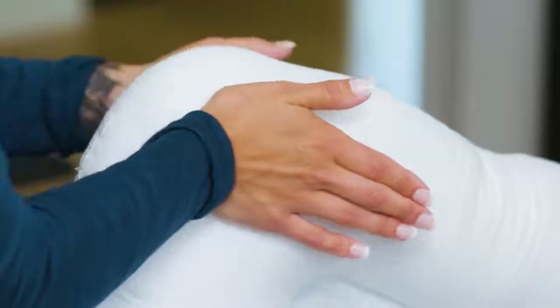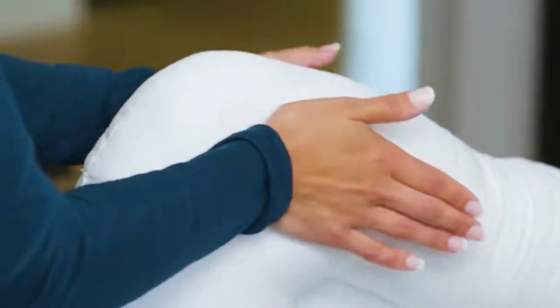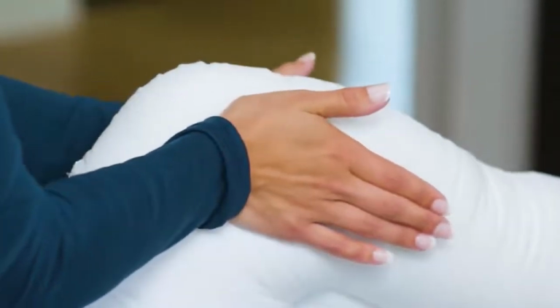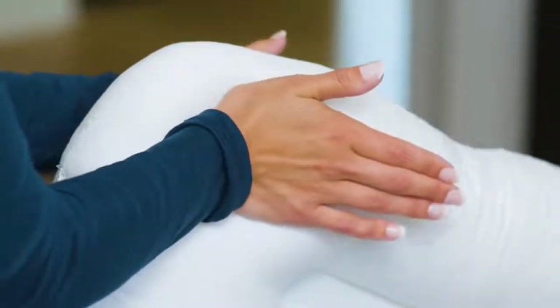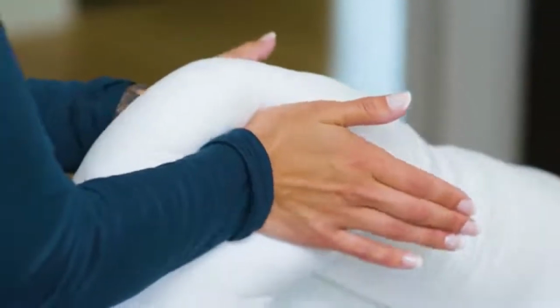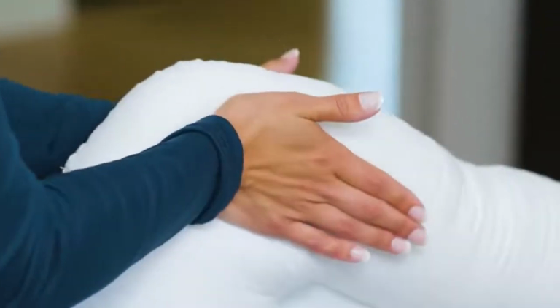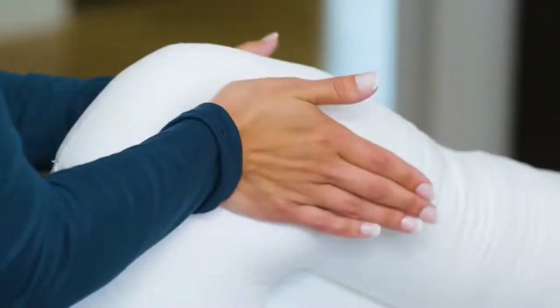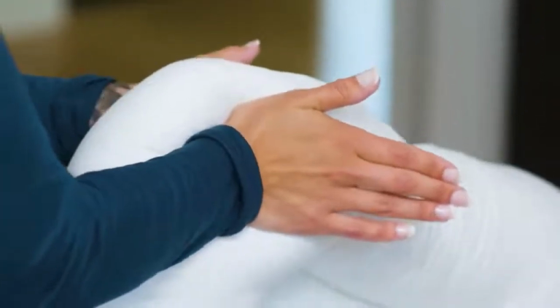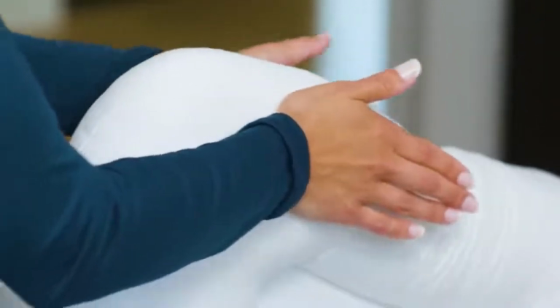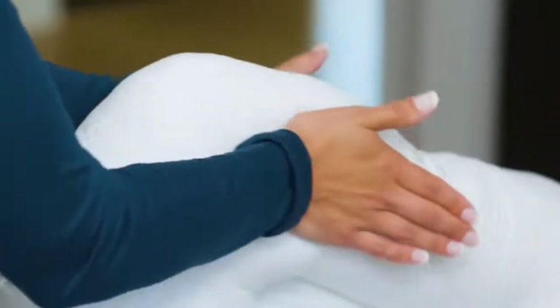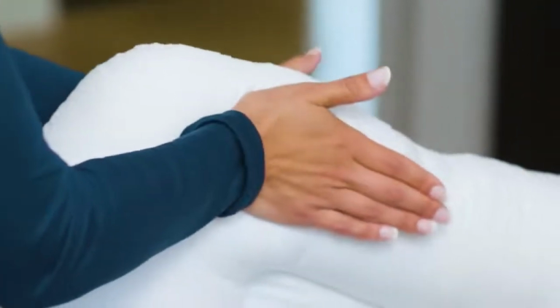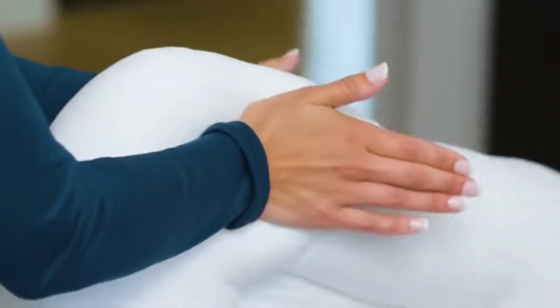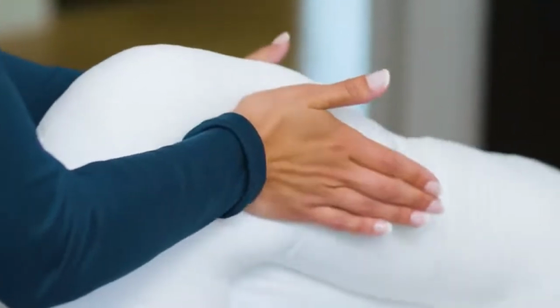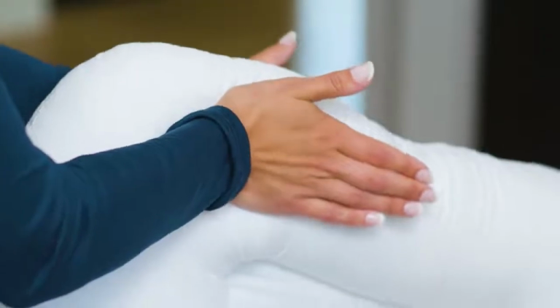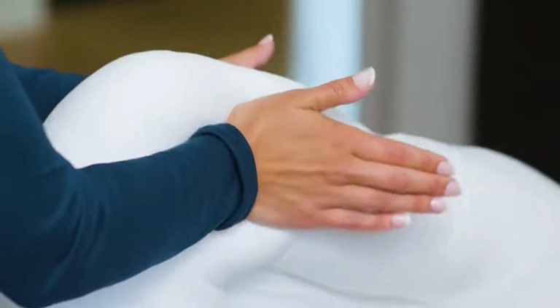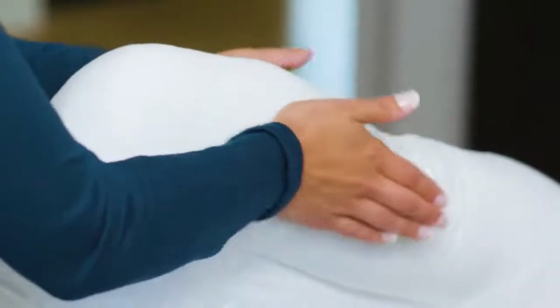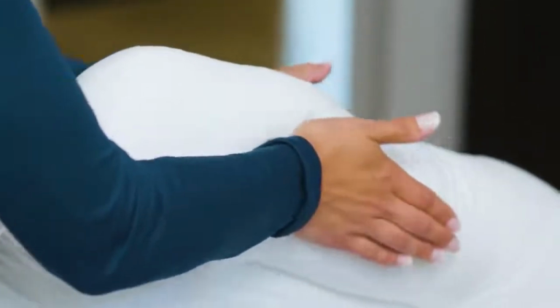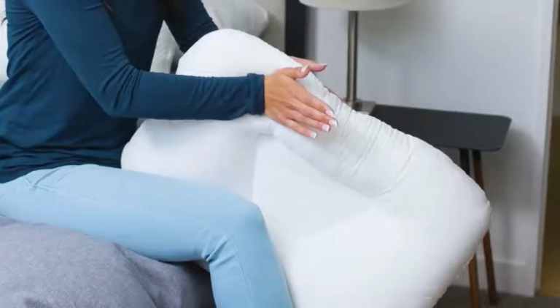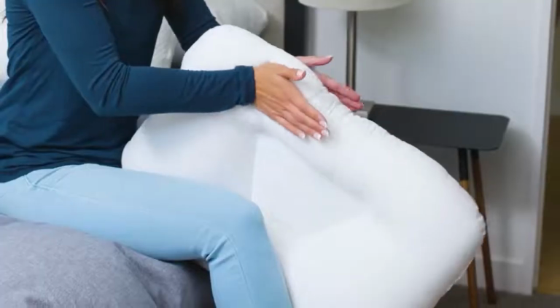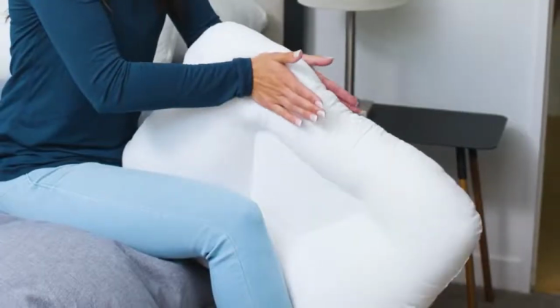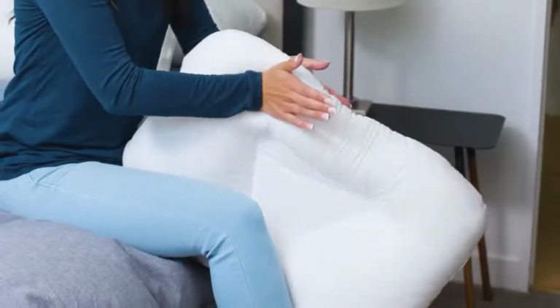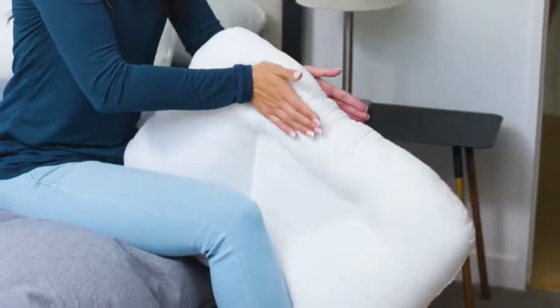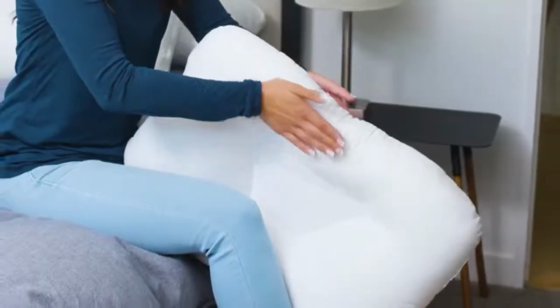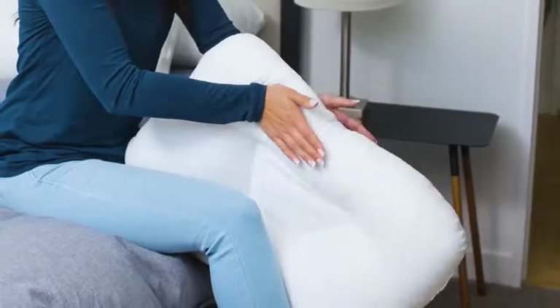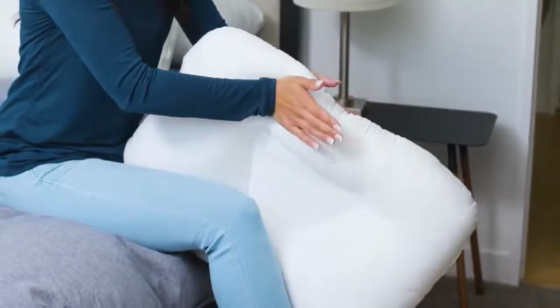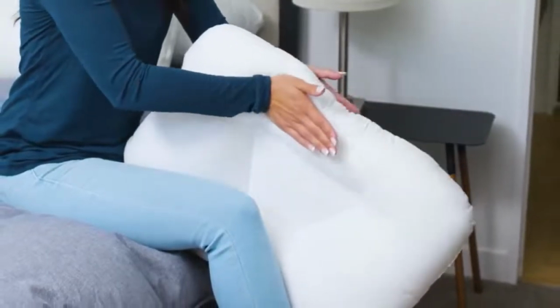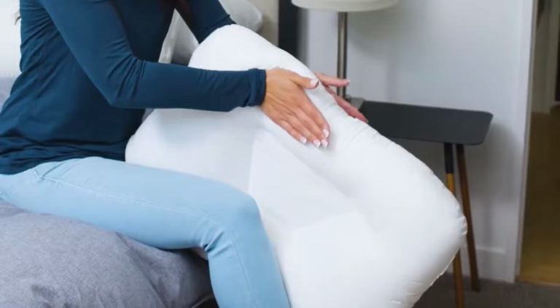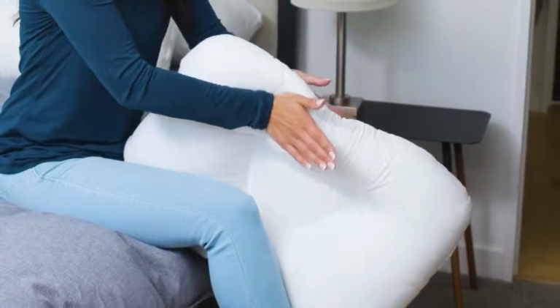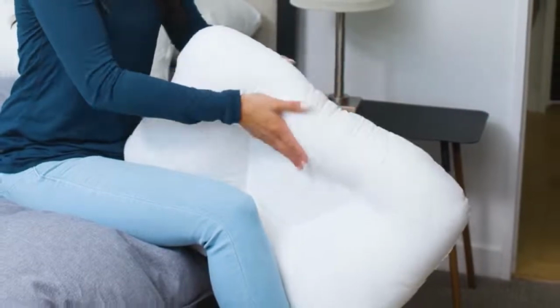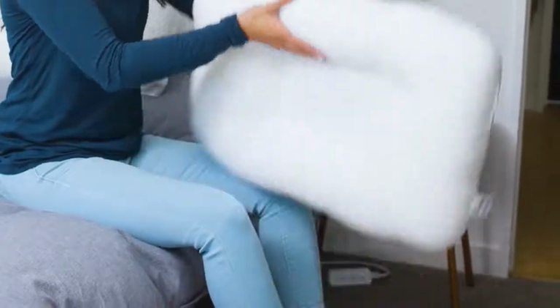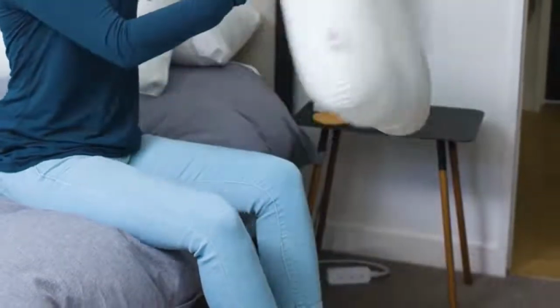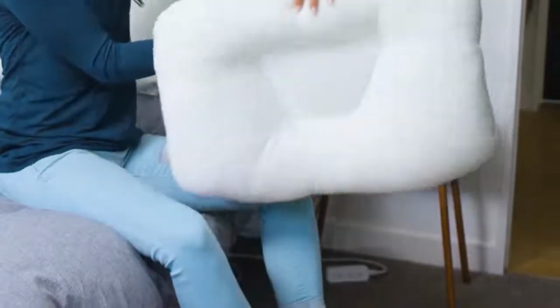Slowly alternate your hands while applying pressure at the base of your palms and pushing toward the middle of the cervical roll. This will help move the fiber within the roll towards the middle of the neck roll. Repeat on the opposite end.